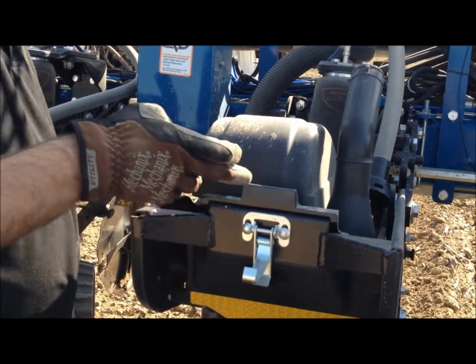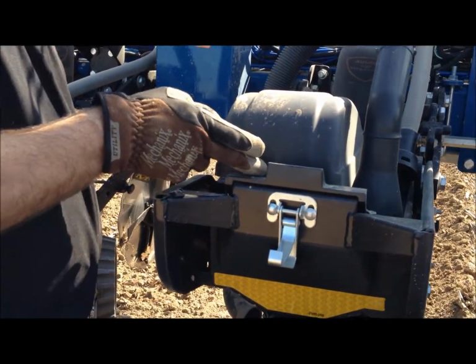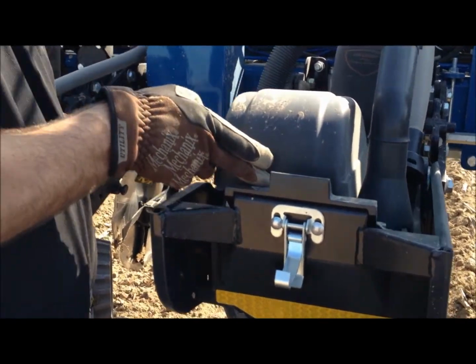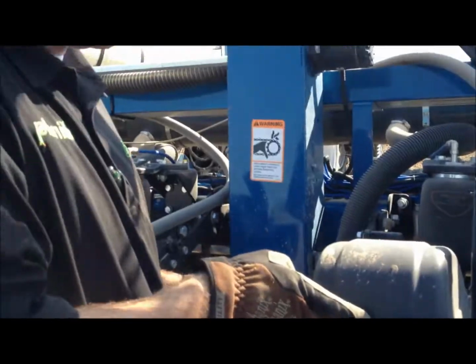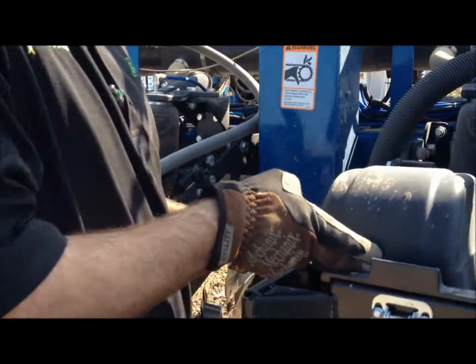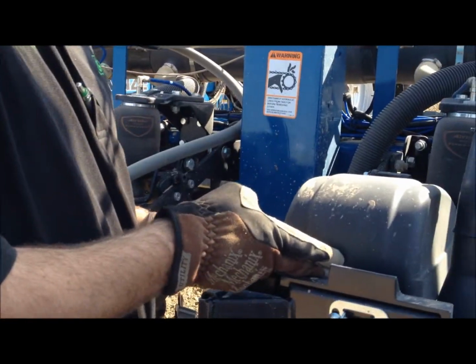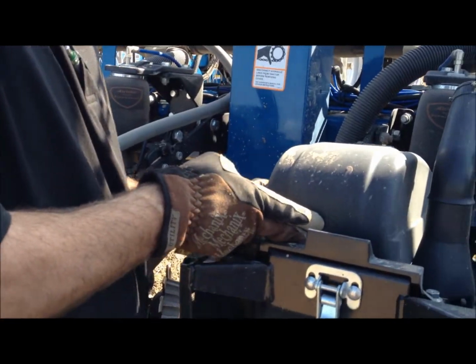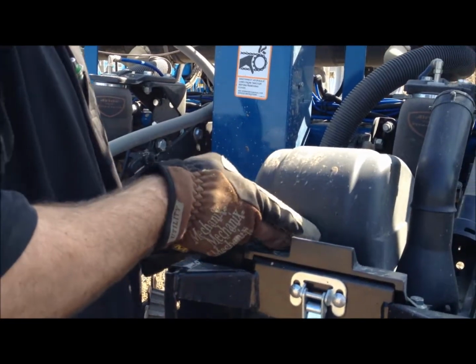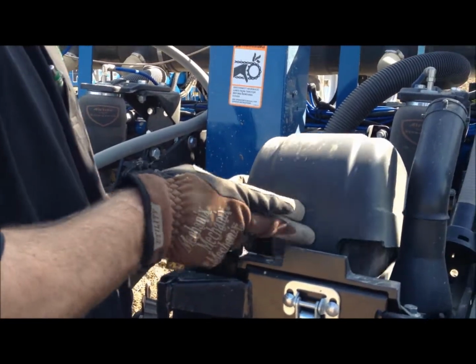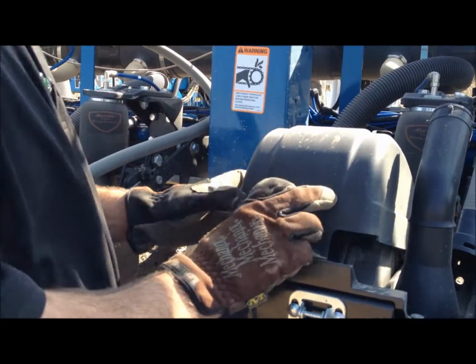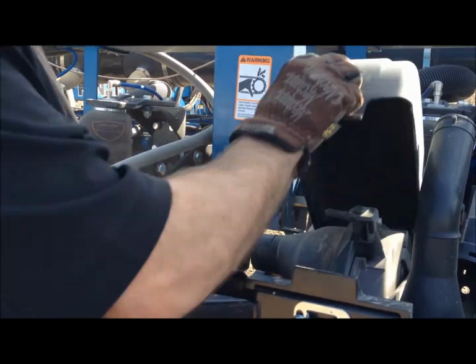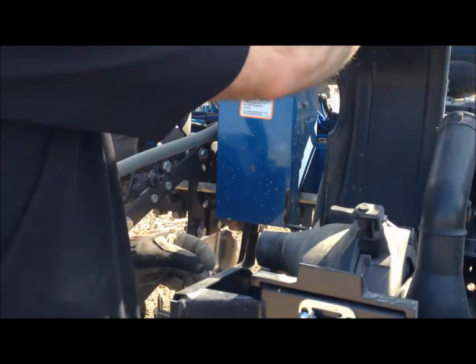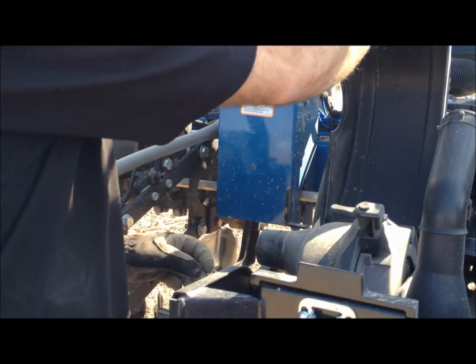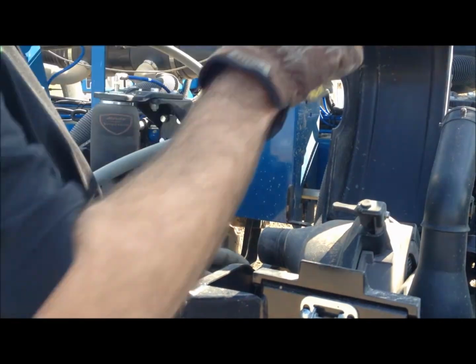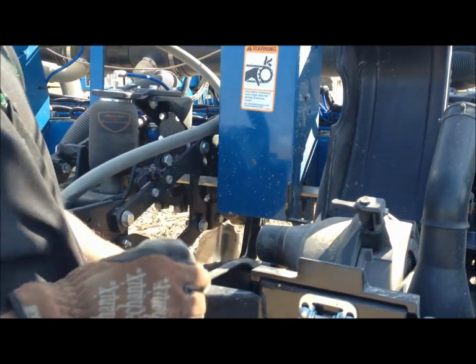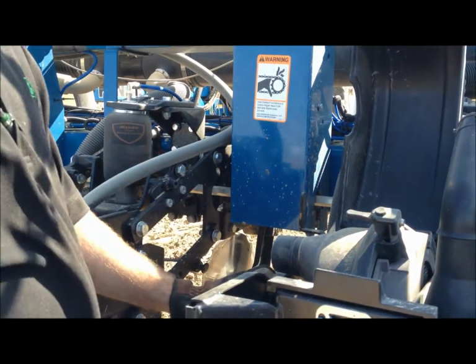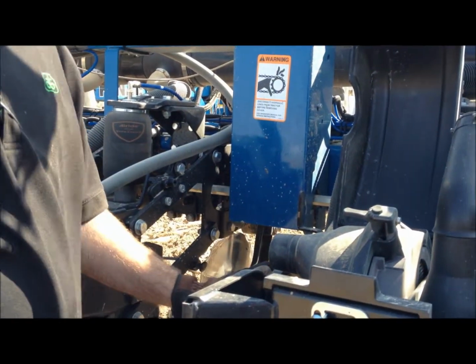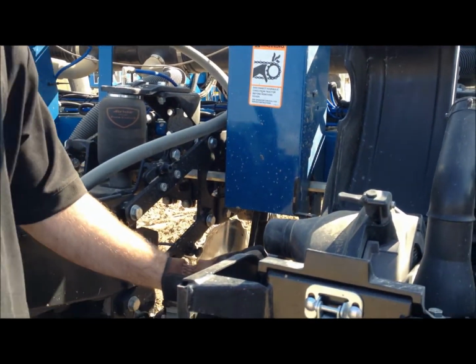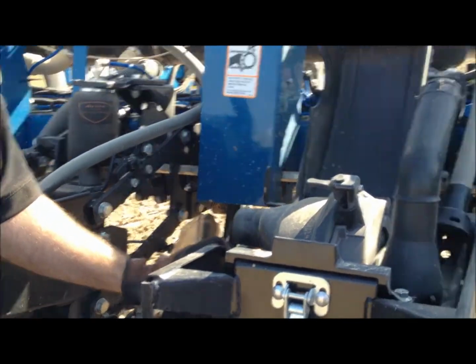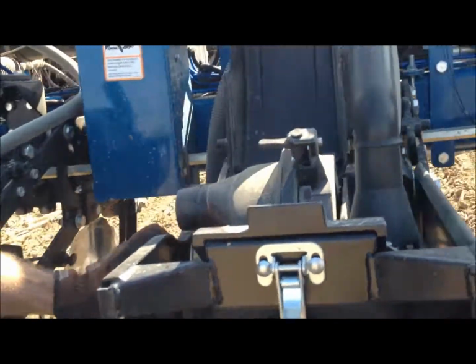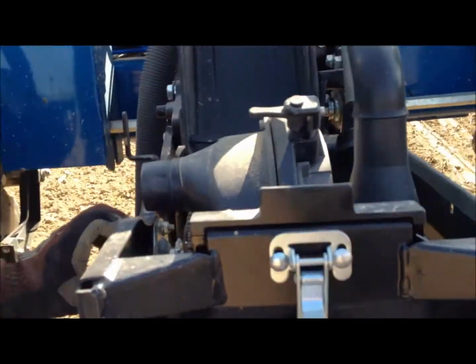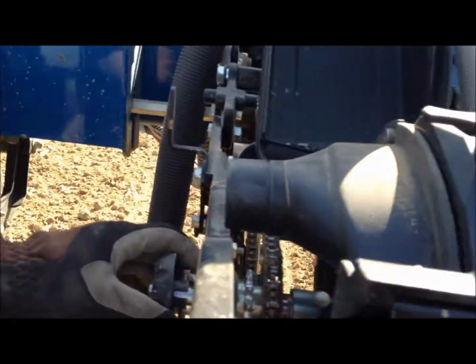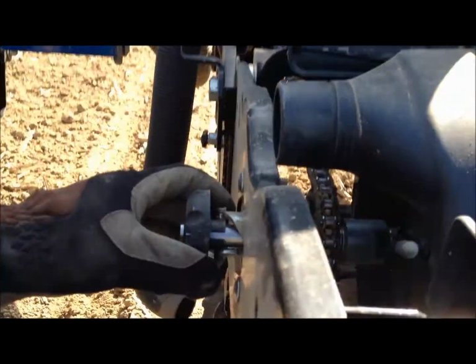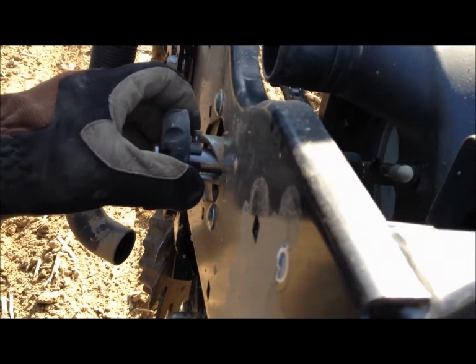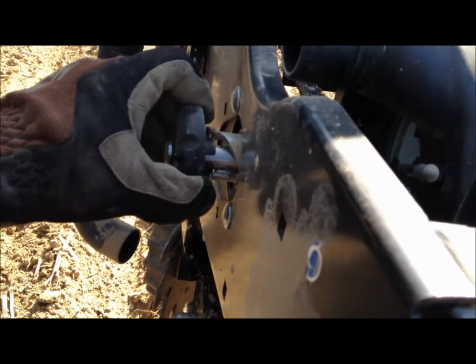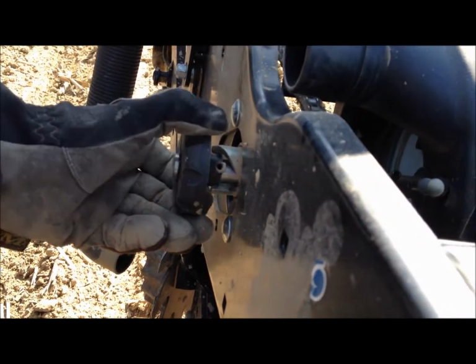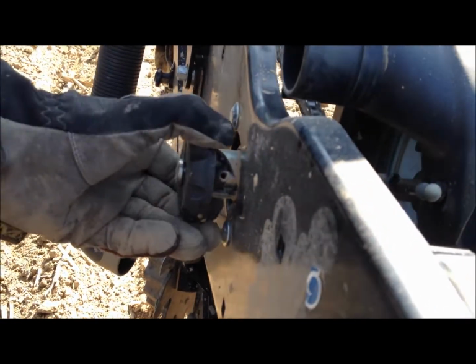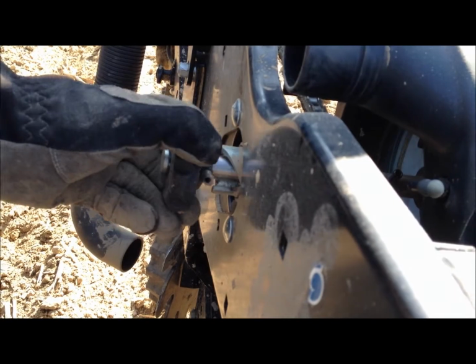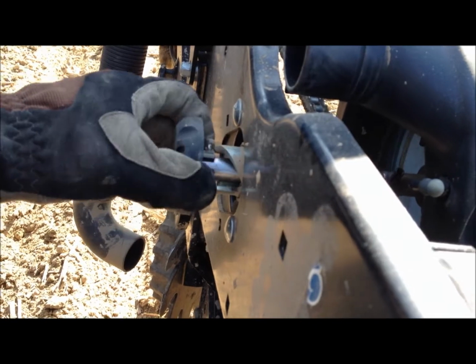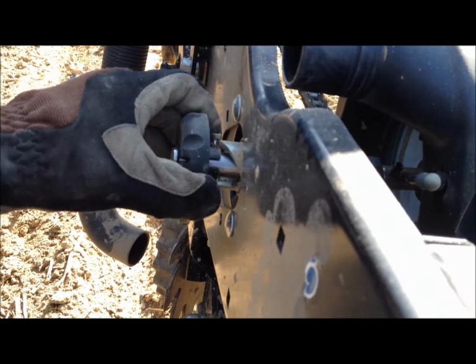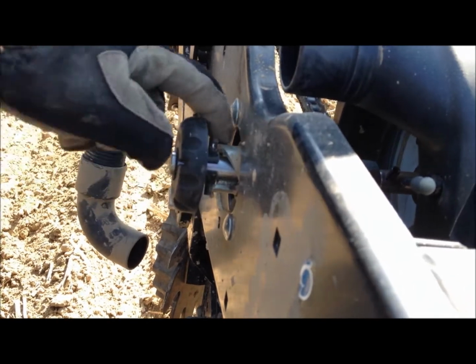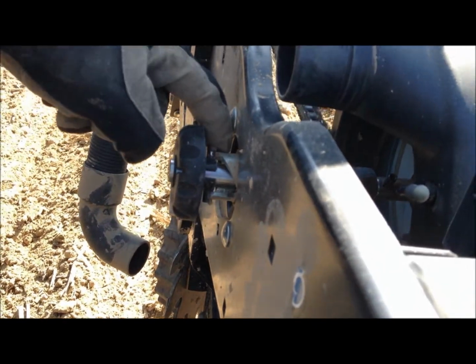Press down lightly here at the back of the row unit, and you can pop that cover open. You can disengage right here by moving that out and locking it into place.